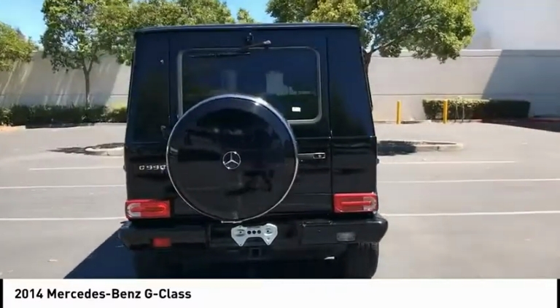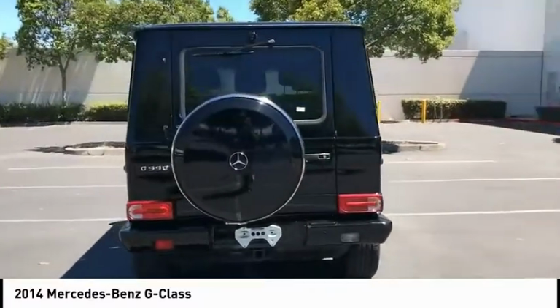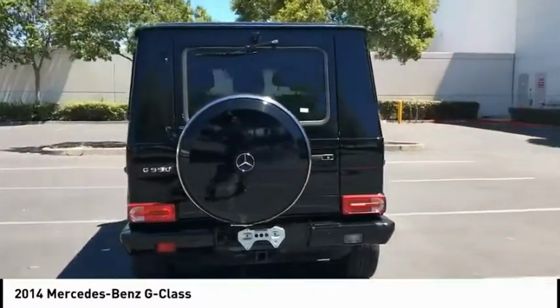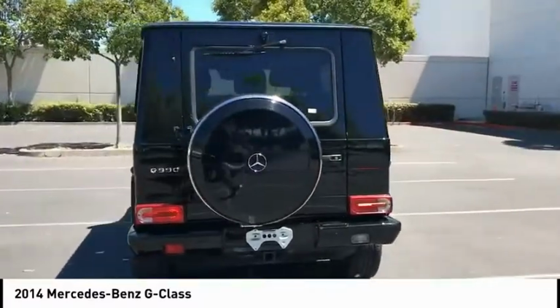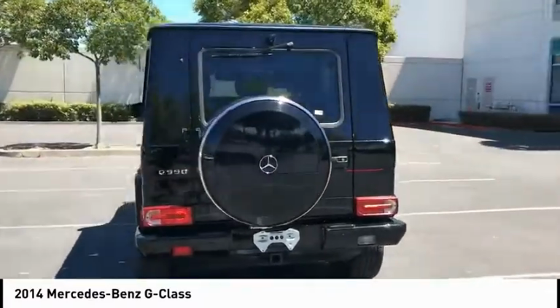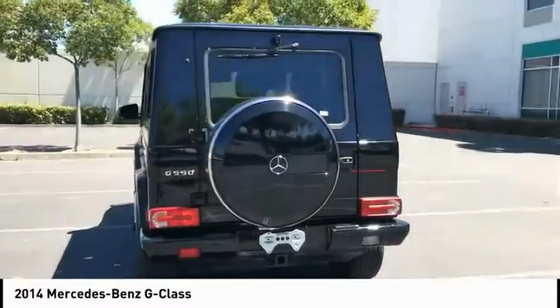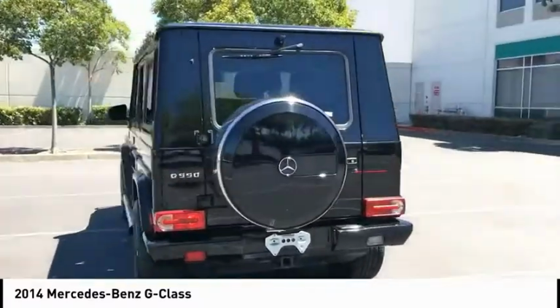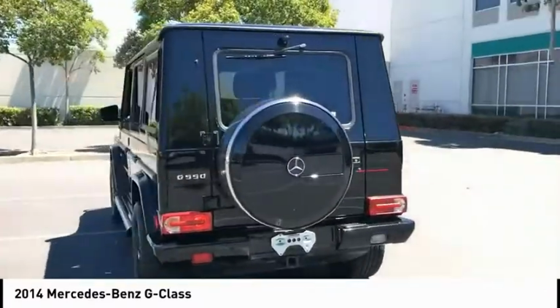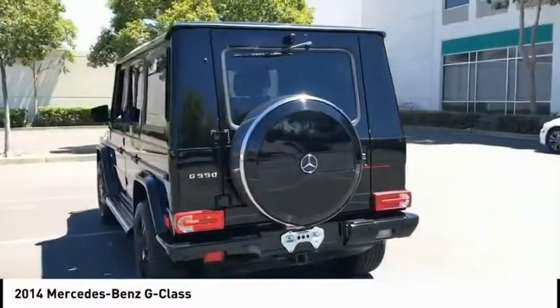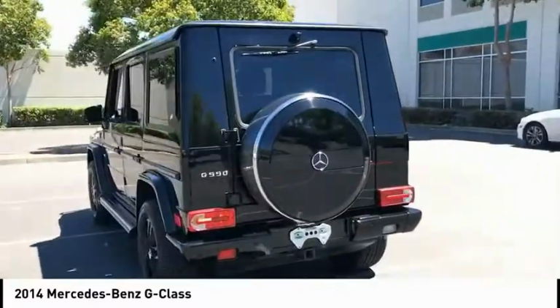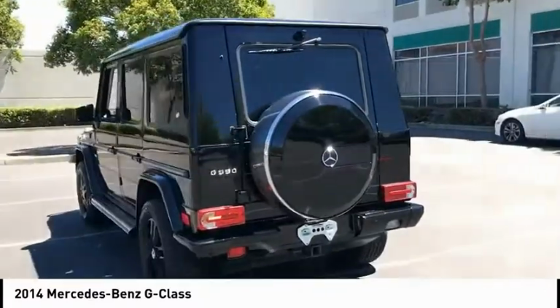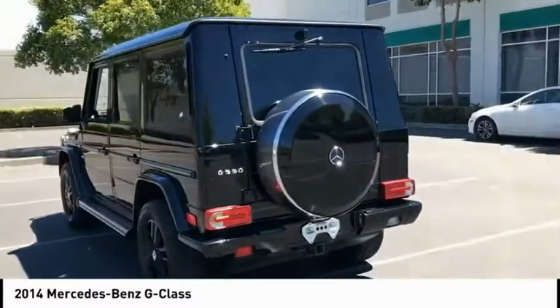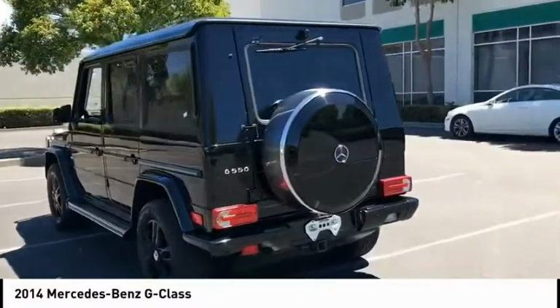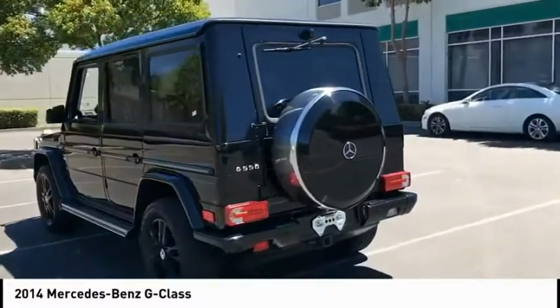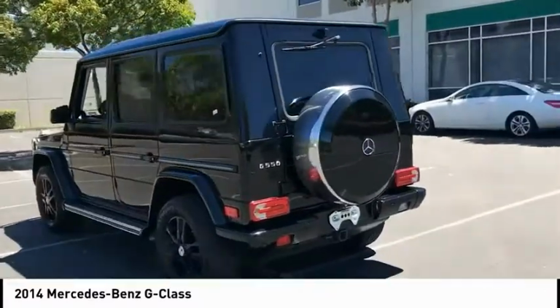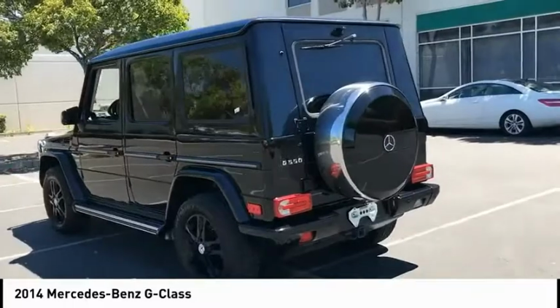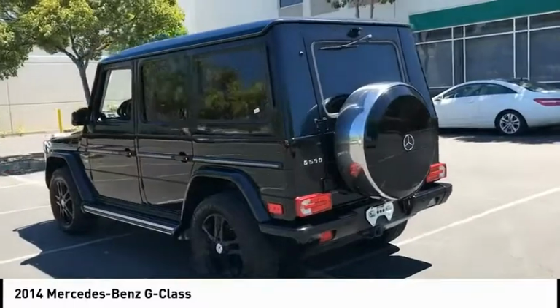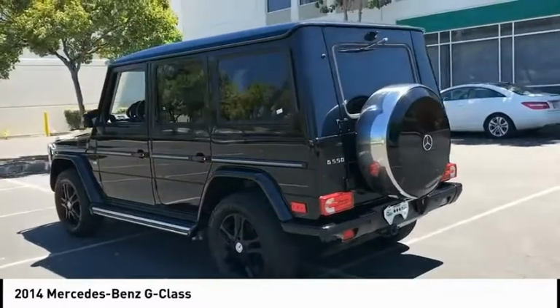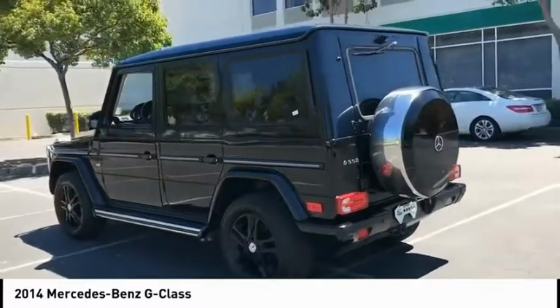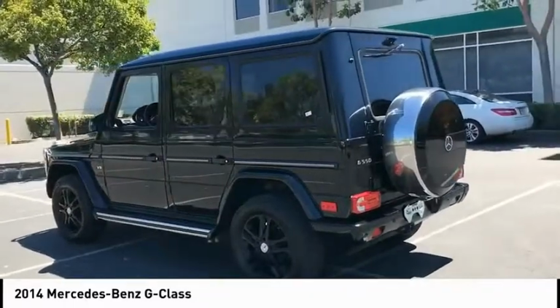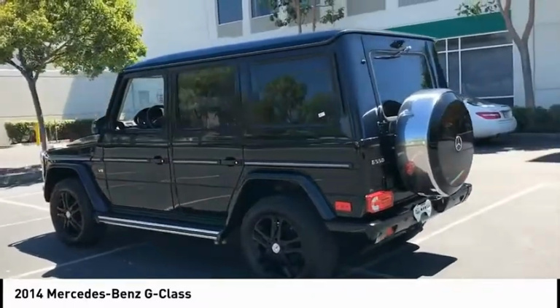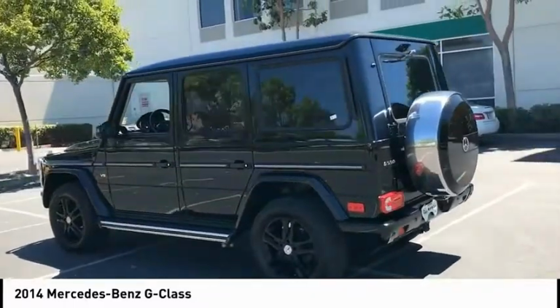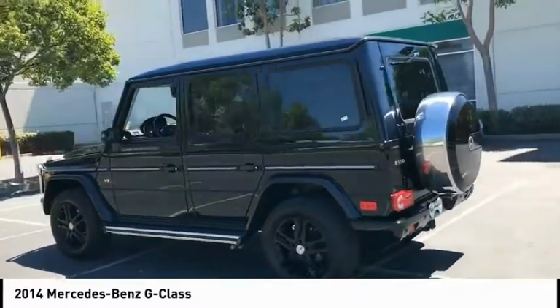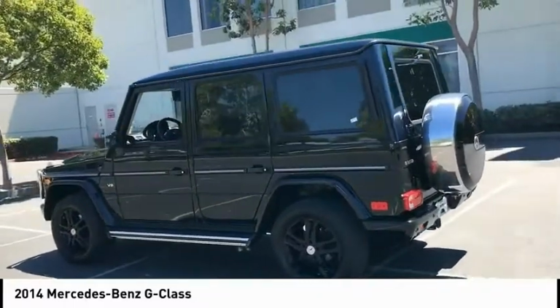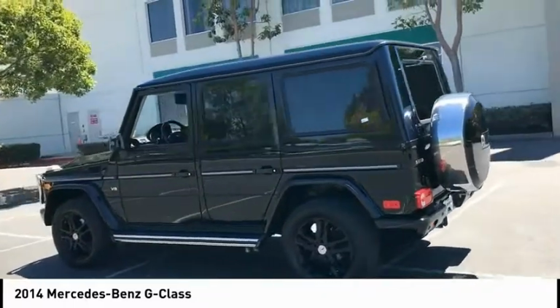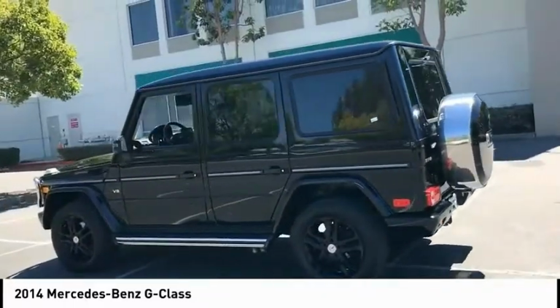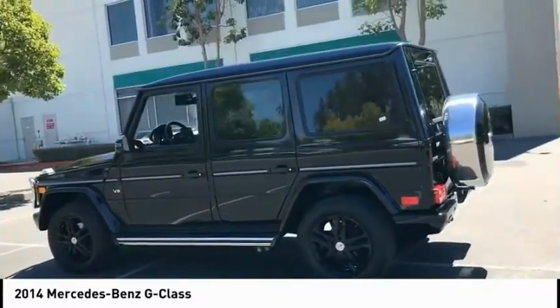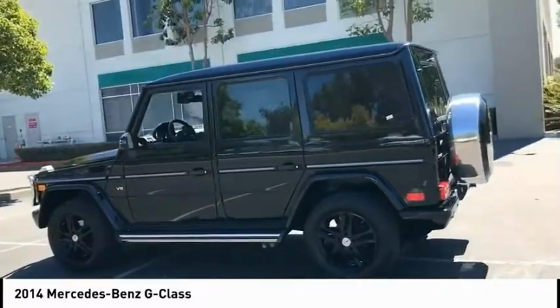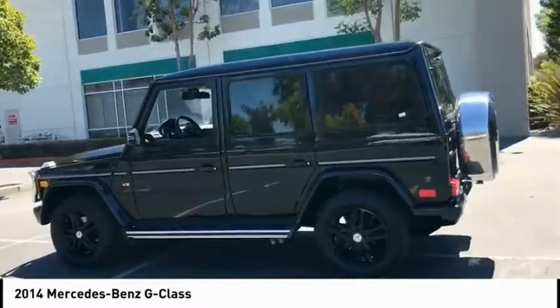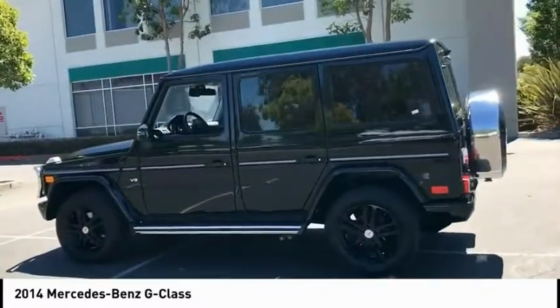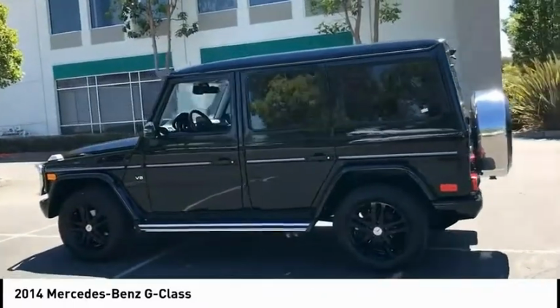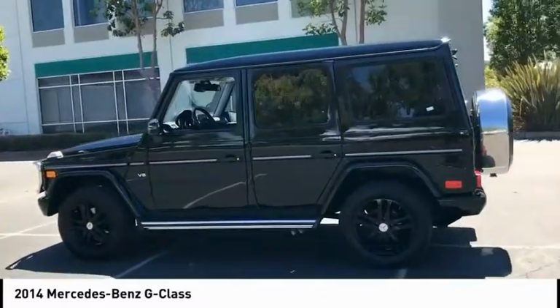And is priced below $80,000. This vehicle has less than 35,000 miles. Here are some of this vehicle's great options.